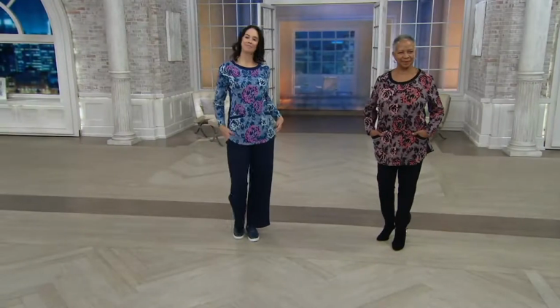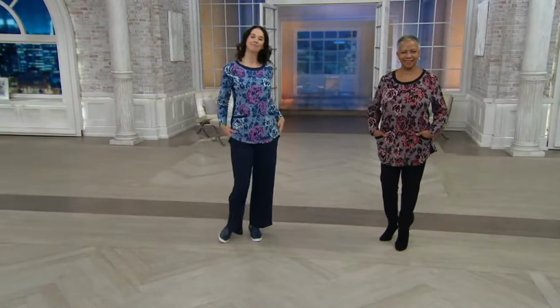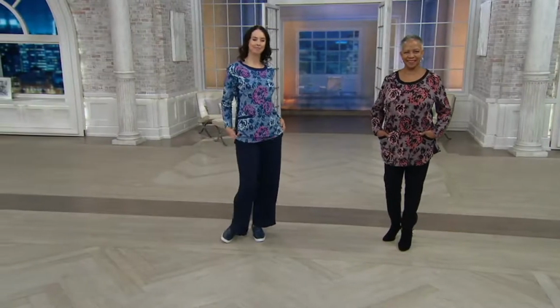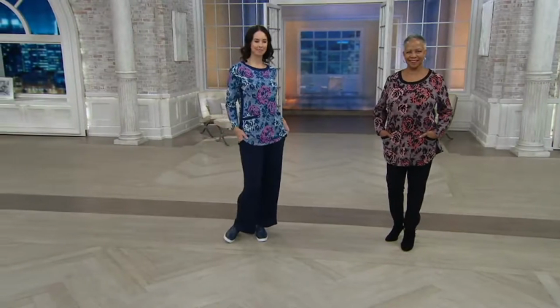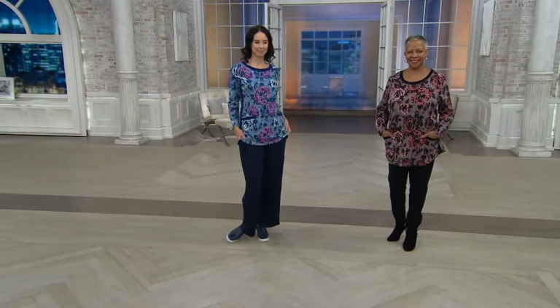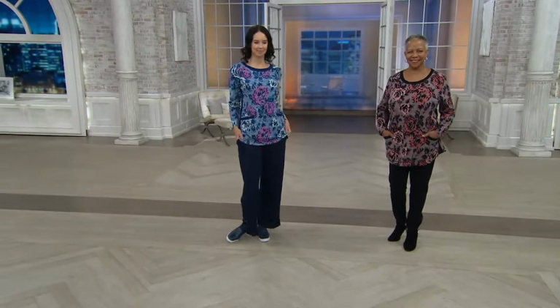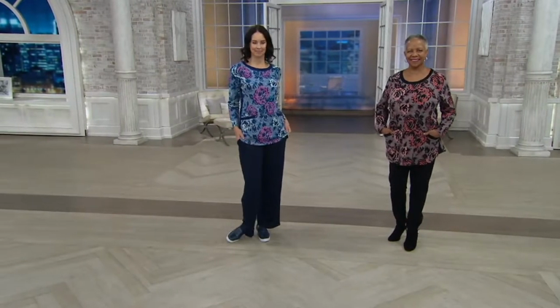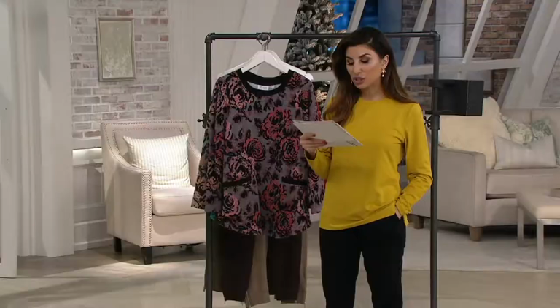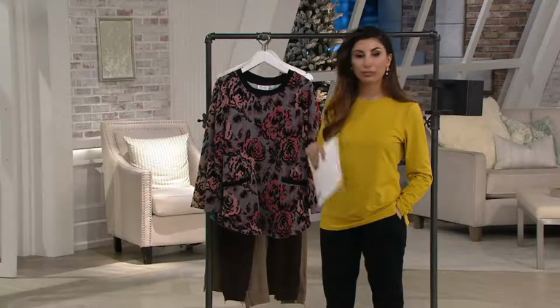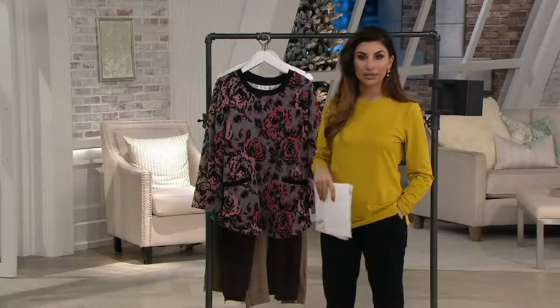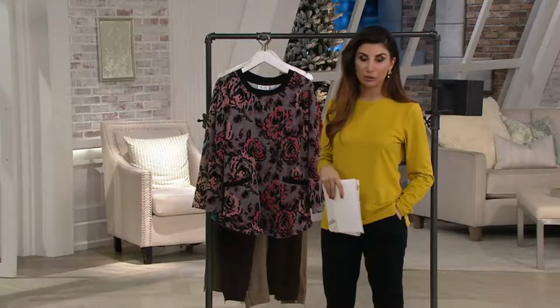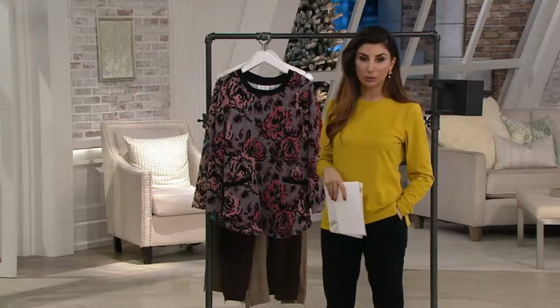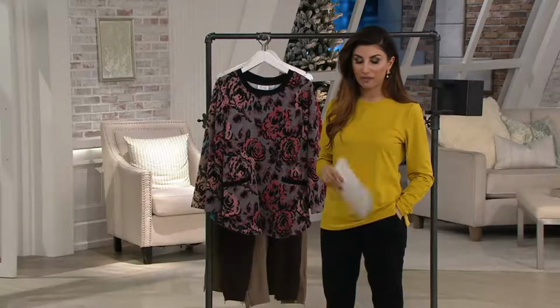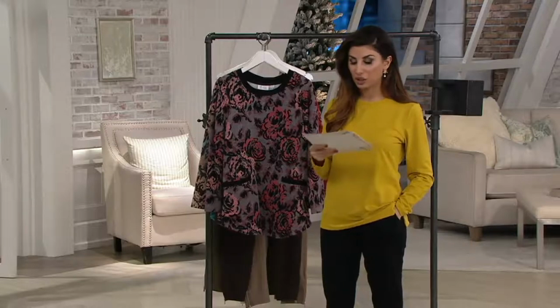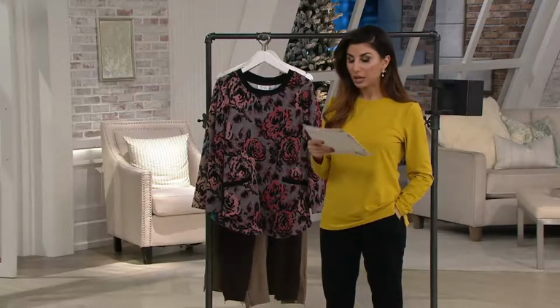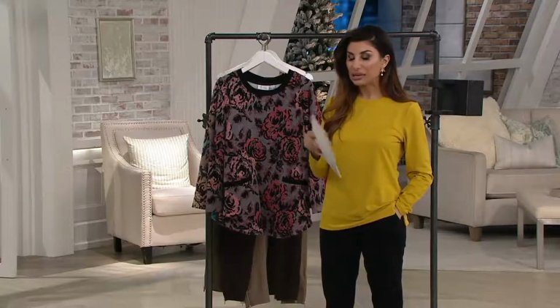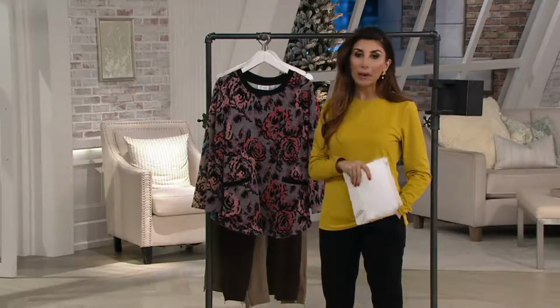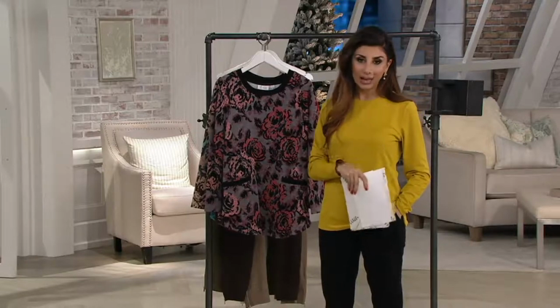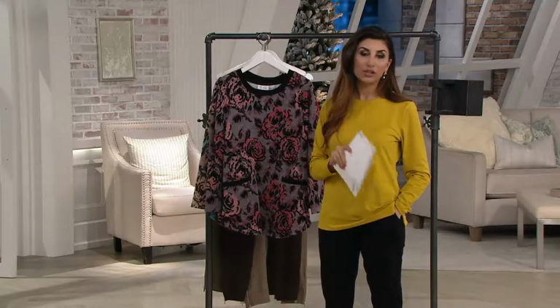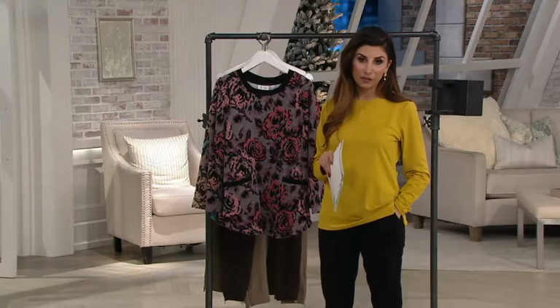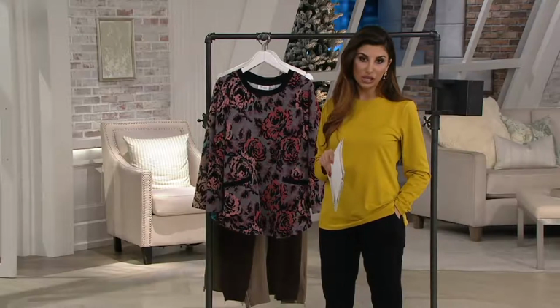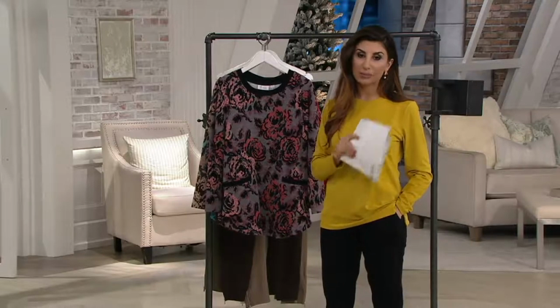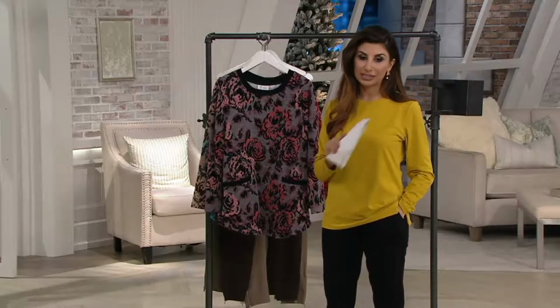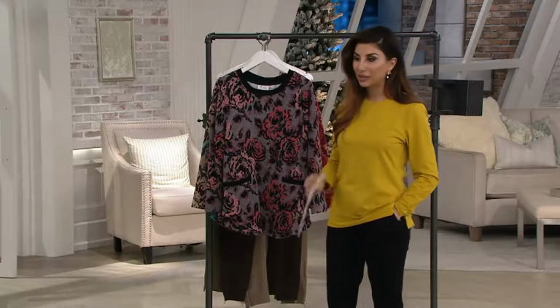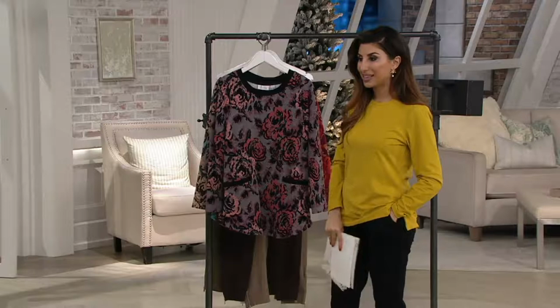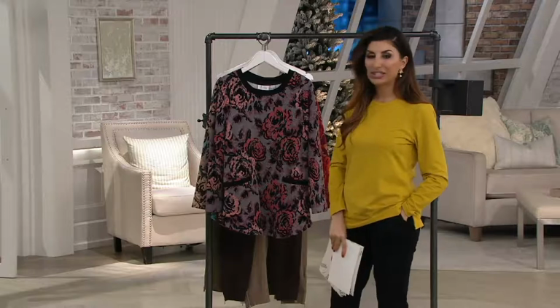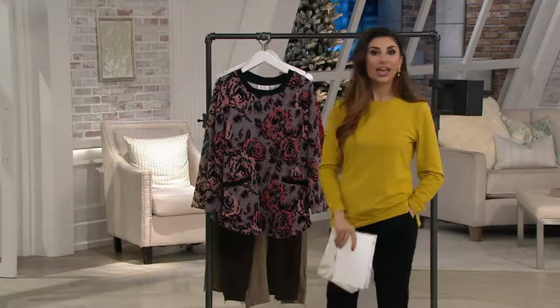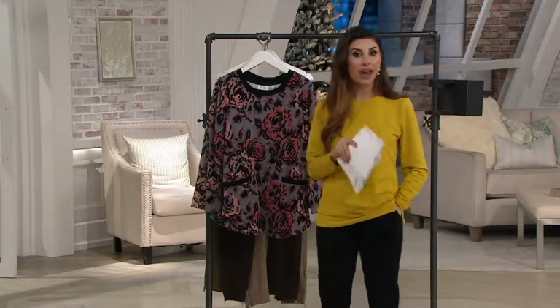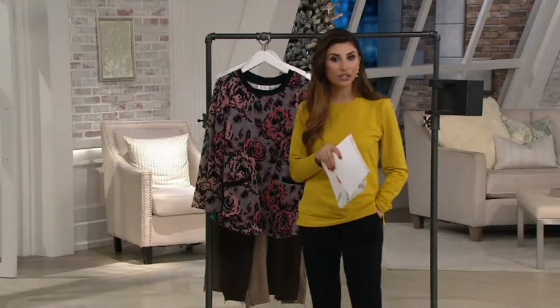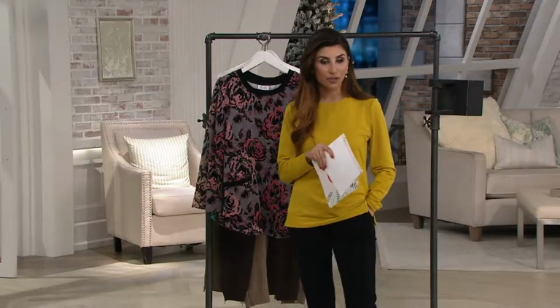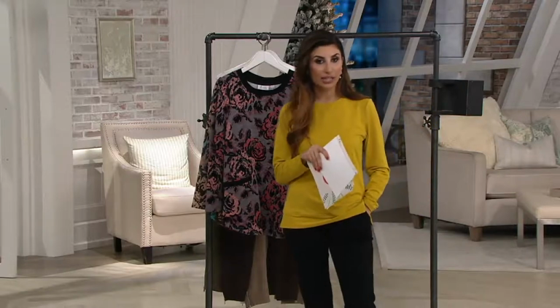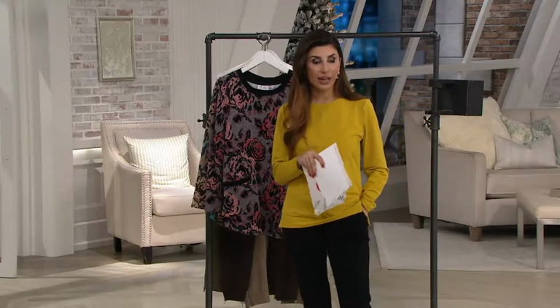Missy length is up to 31 and a half inches and plus is up to 33 and a half inches. Keep in mind the $12 and change easy pay is leaving us at the end of the day, and now we're going to talk about the wide leg pants.